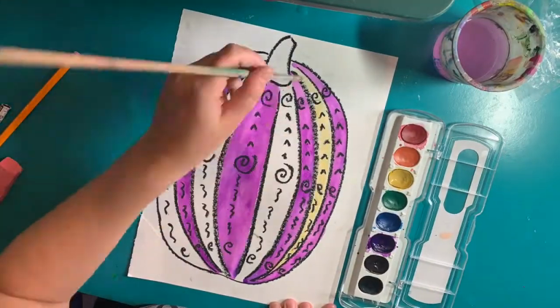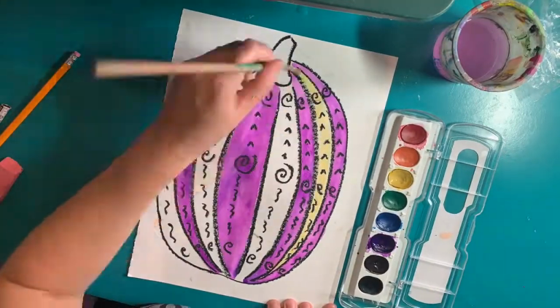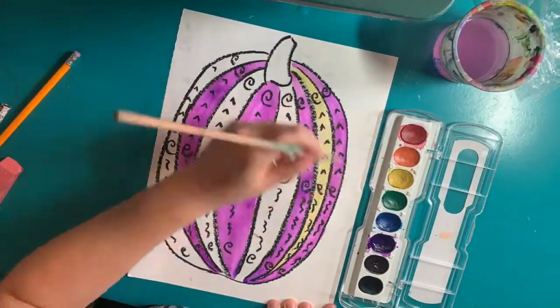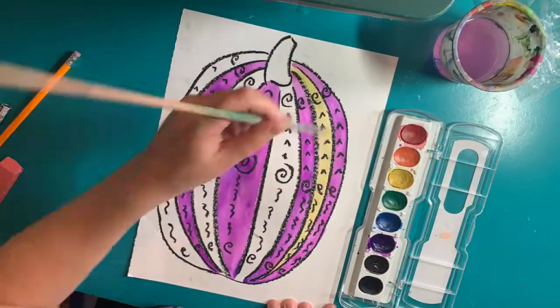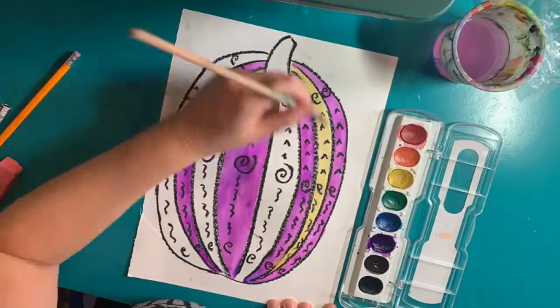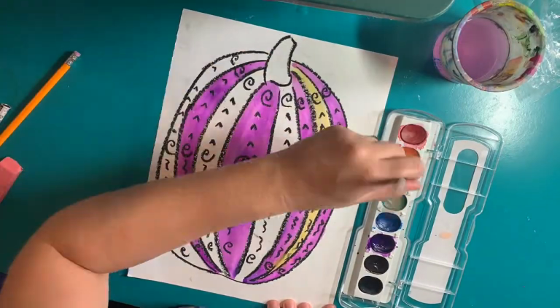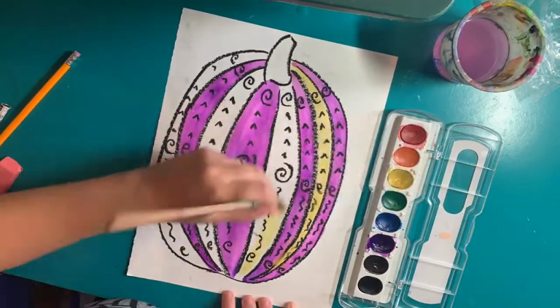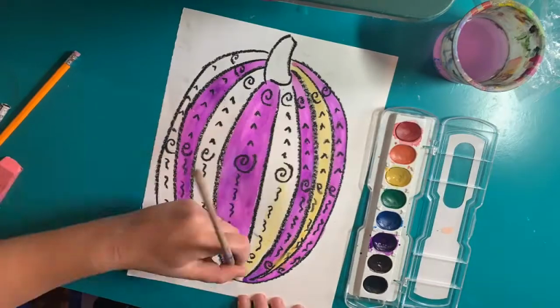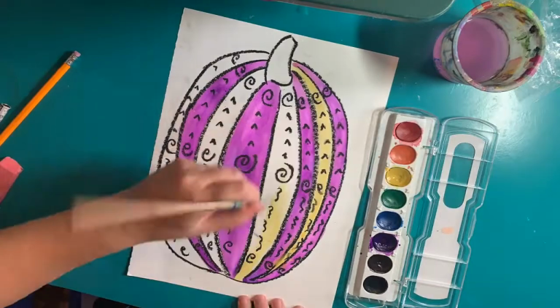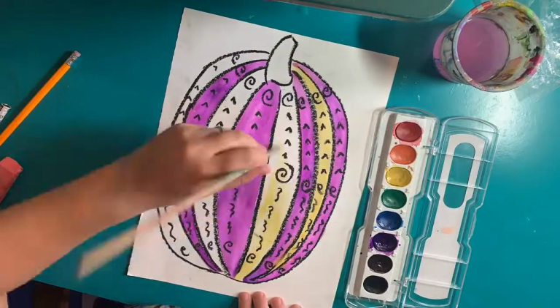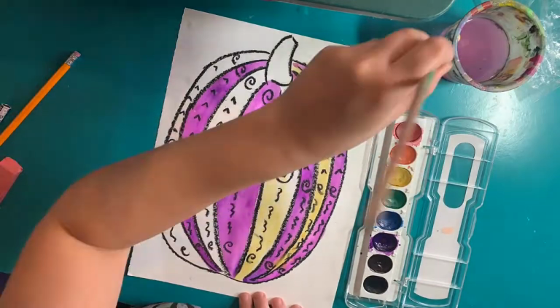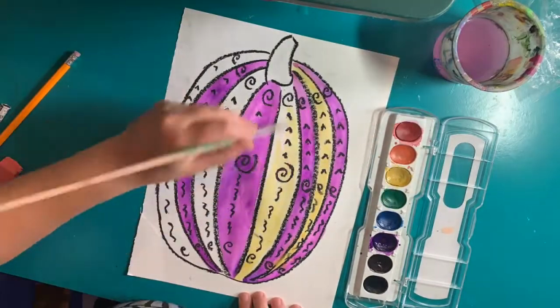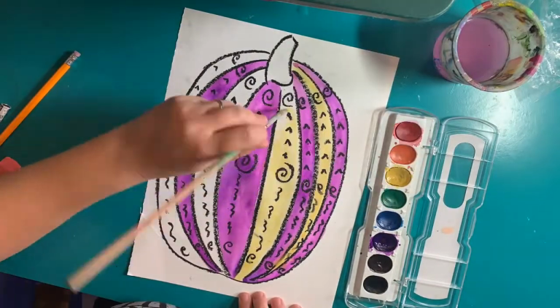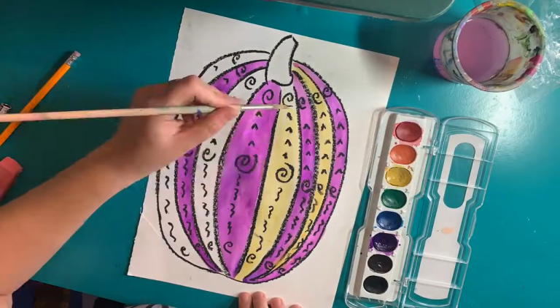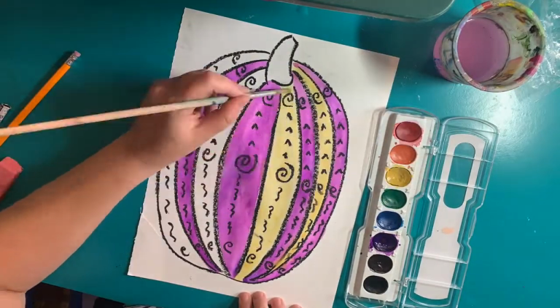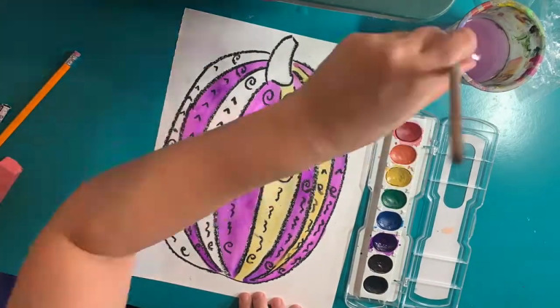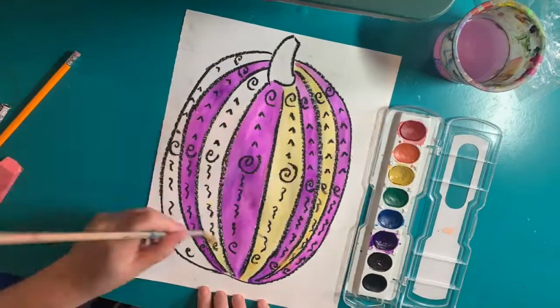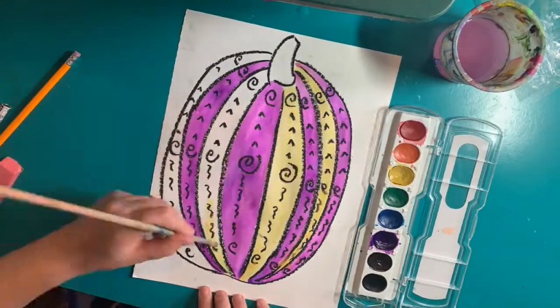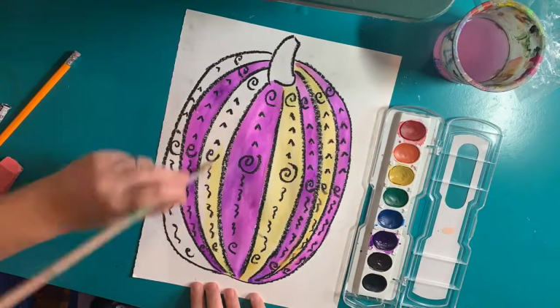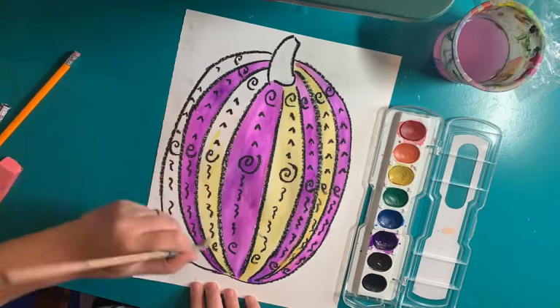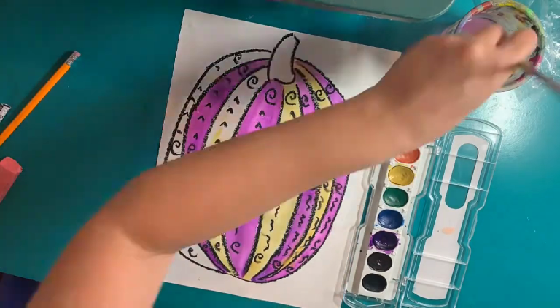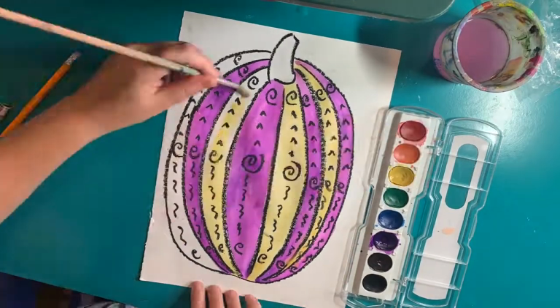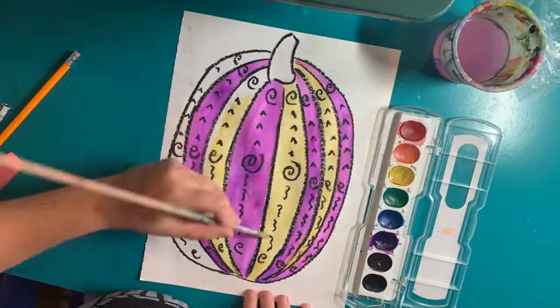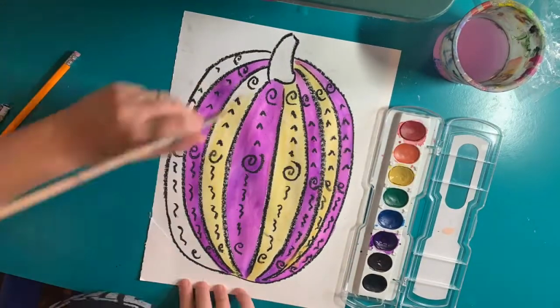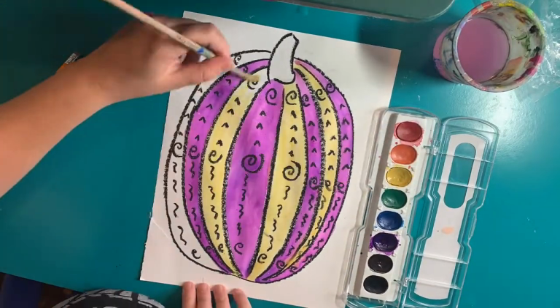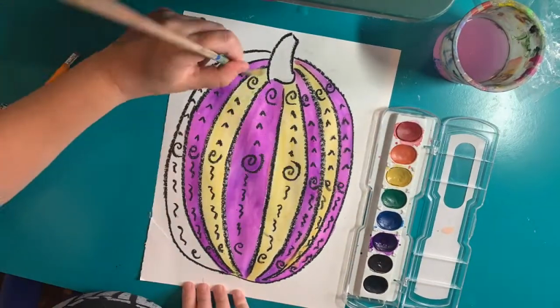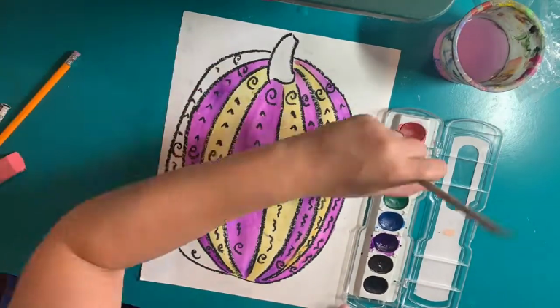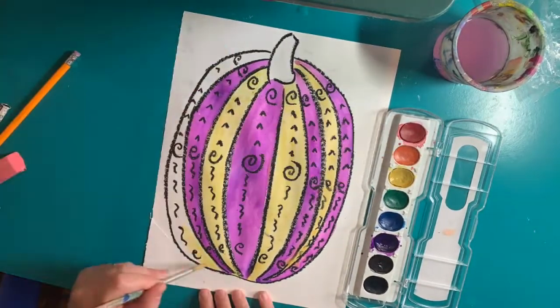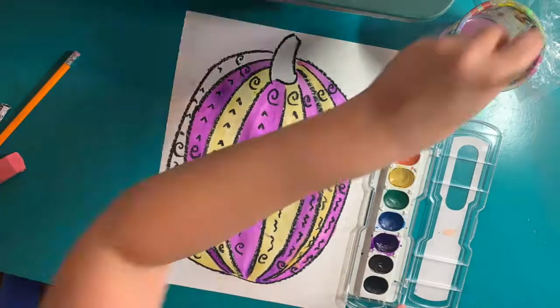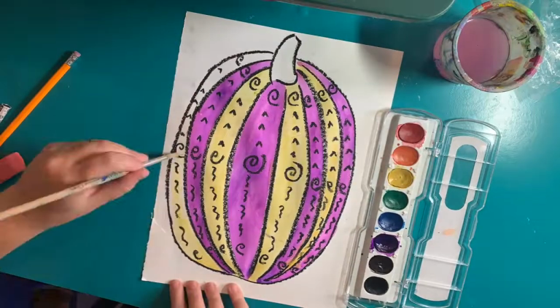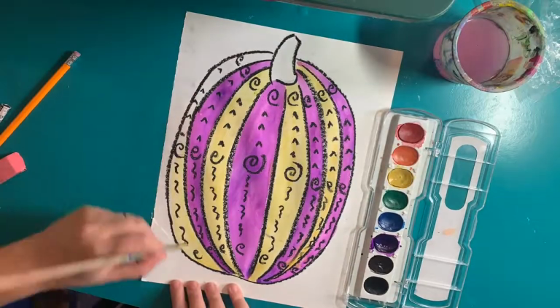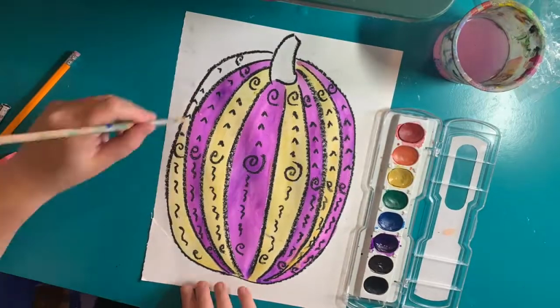You should still be able to see the oil pastel coming through with the watercolor paint due to a resist process, which we'll talk more about in class.